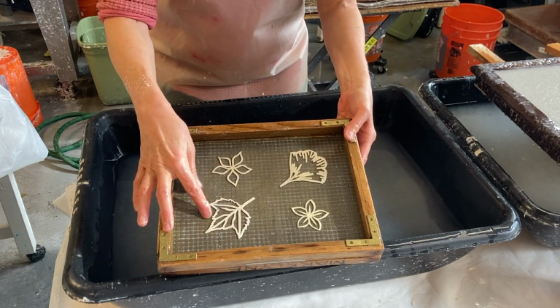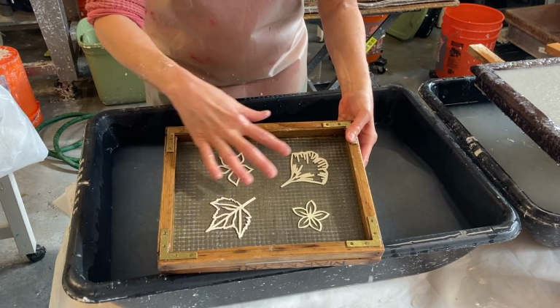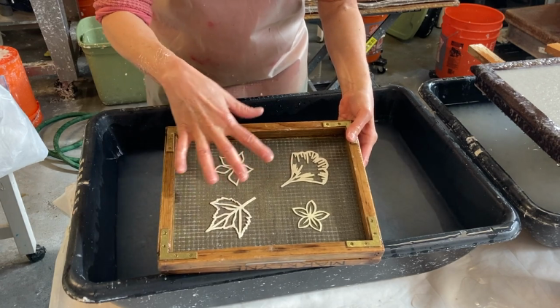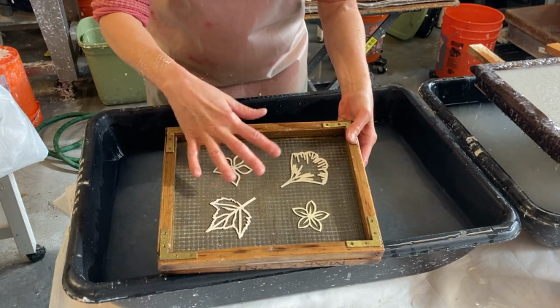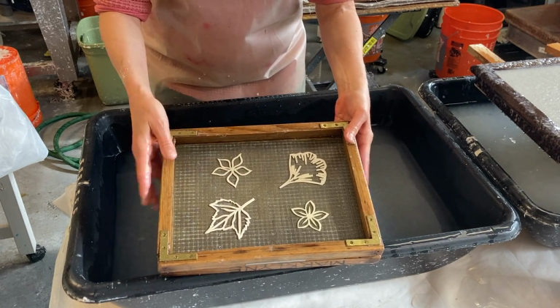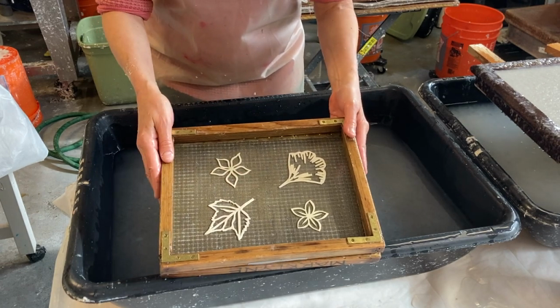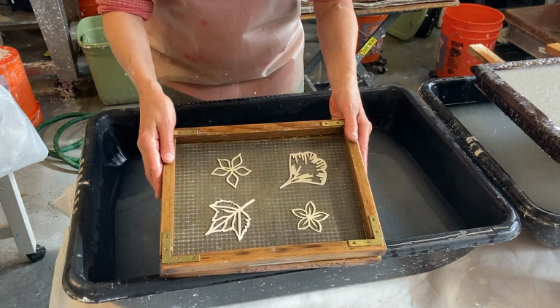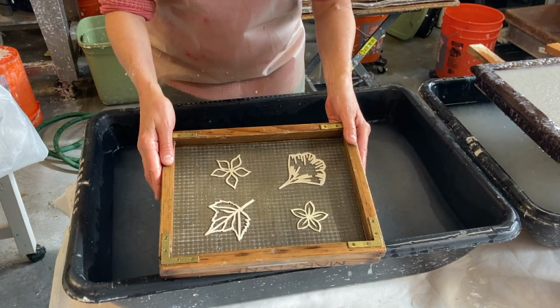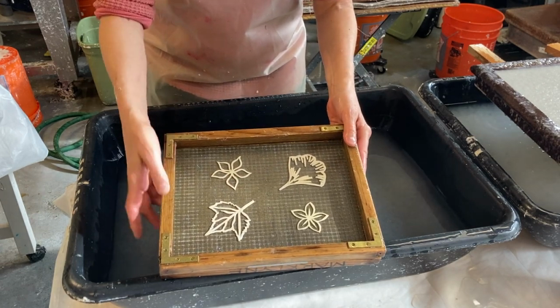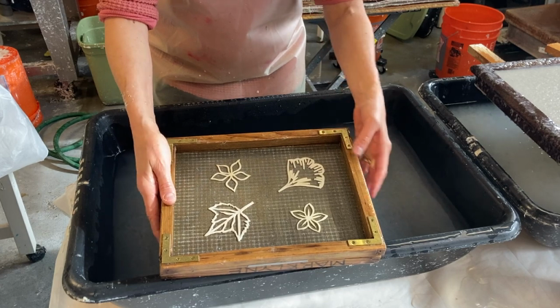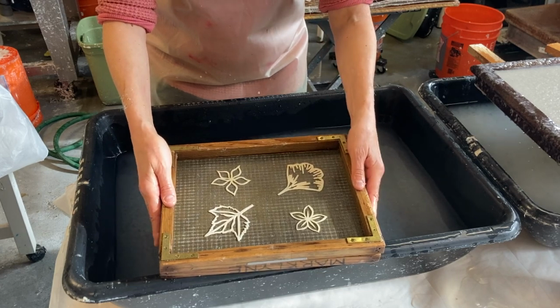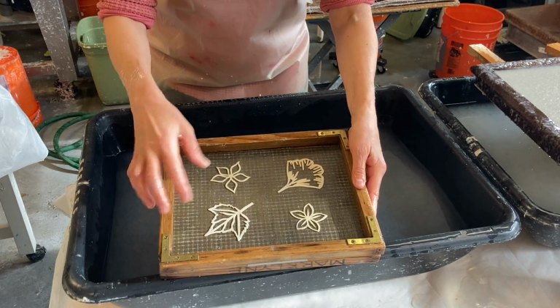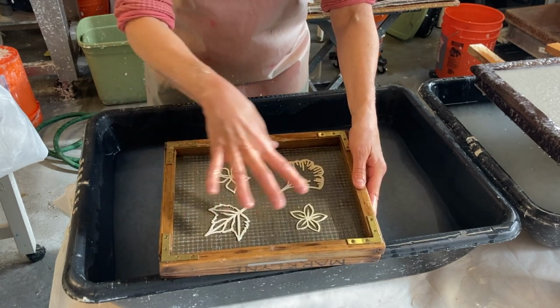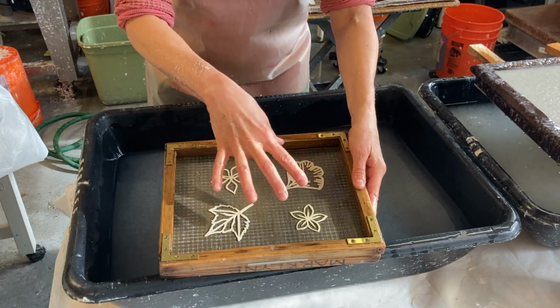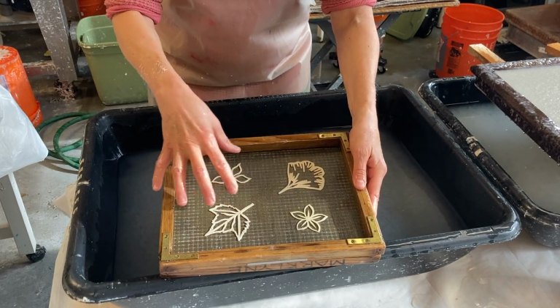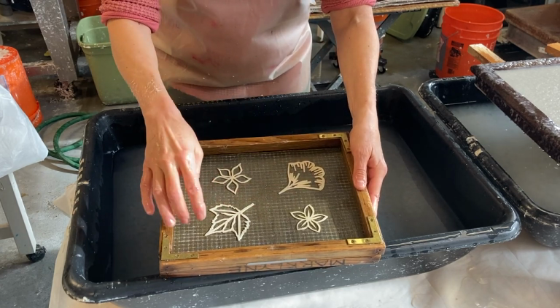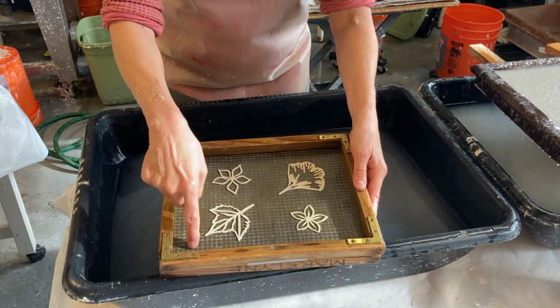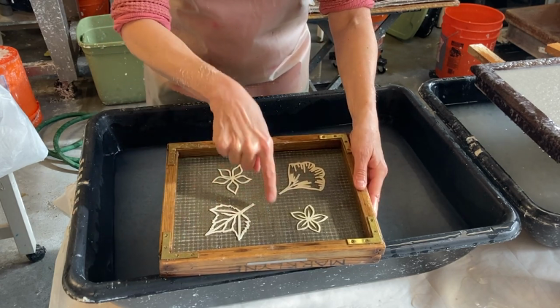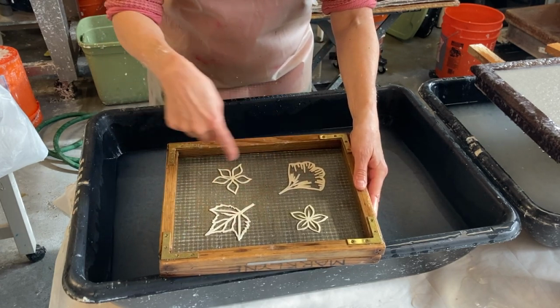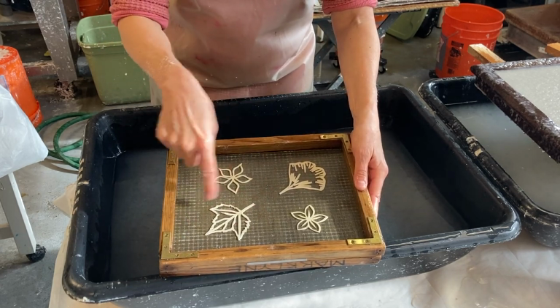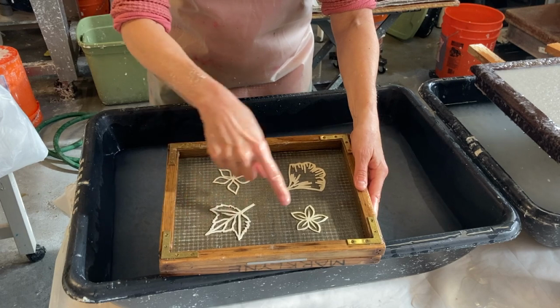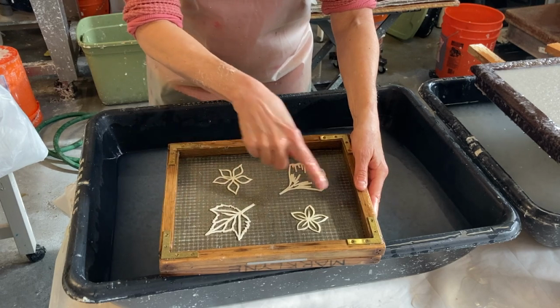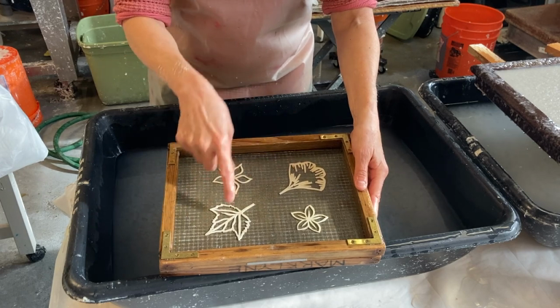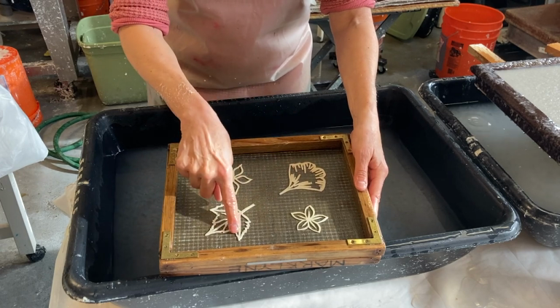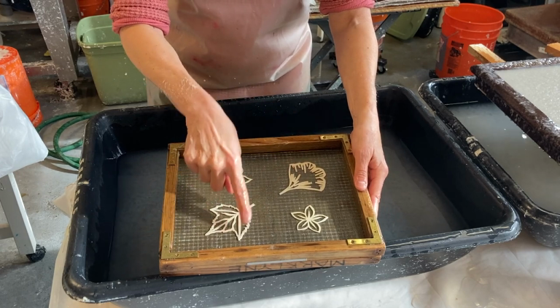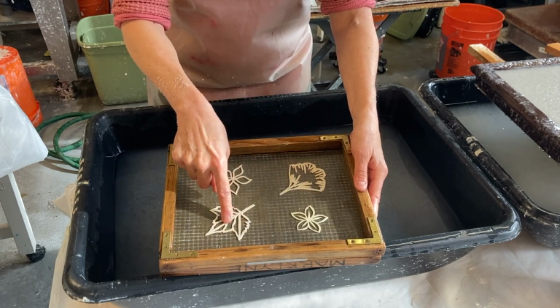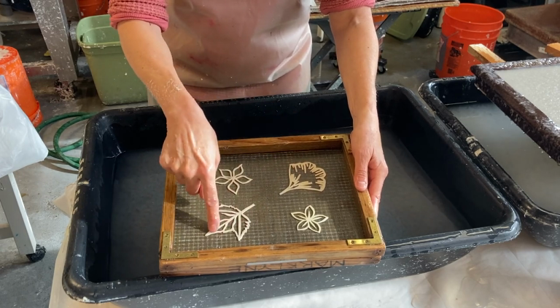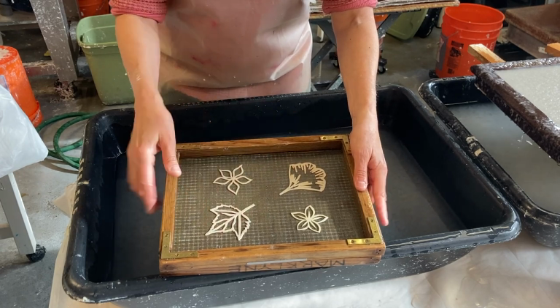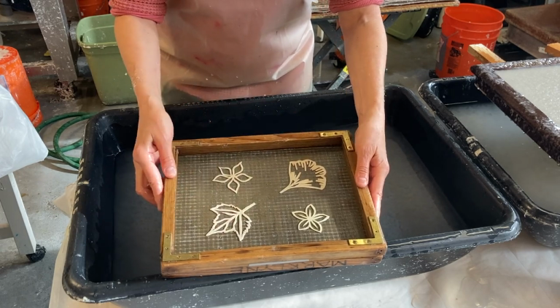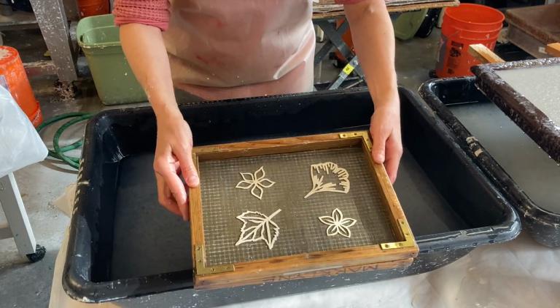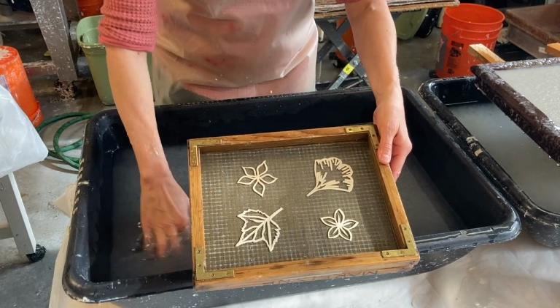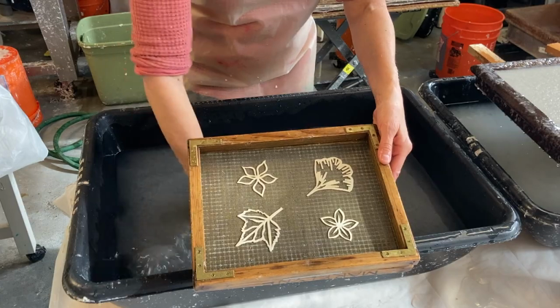I cut these by hand, but you can cut them on a machine. What I'm going to do is pull a sheet of pulp, and the pulp is just going to go into the holes and not where the designs are.